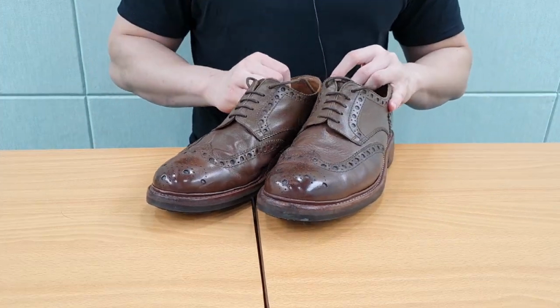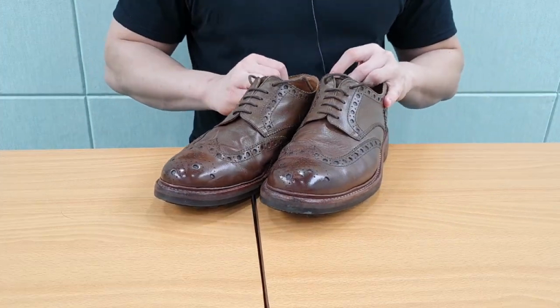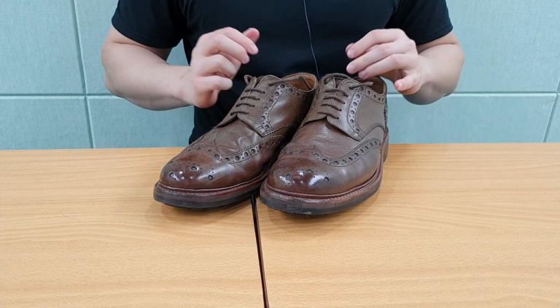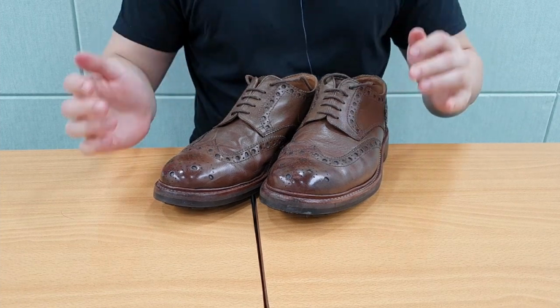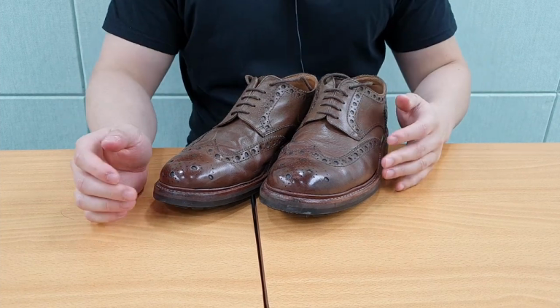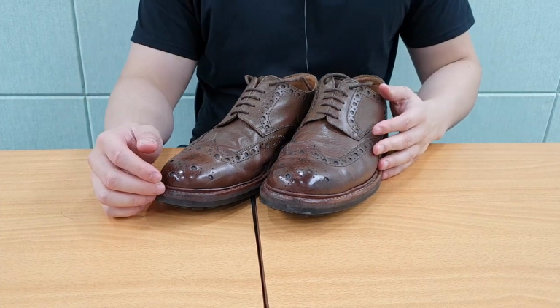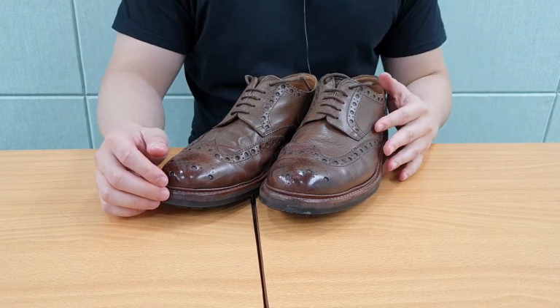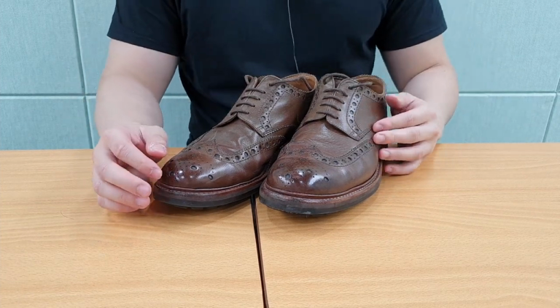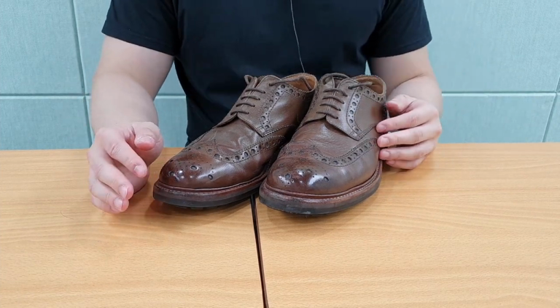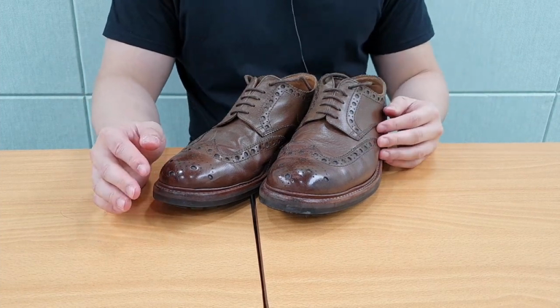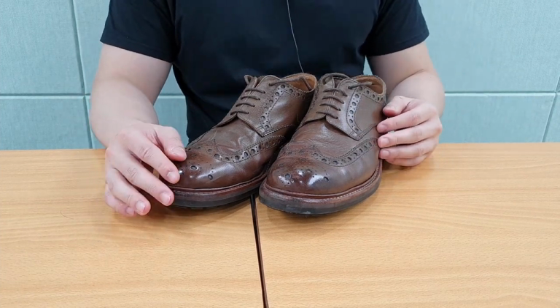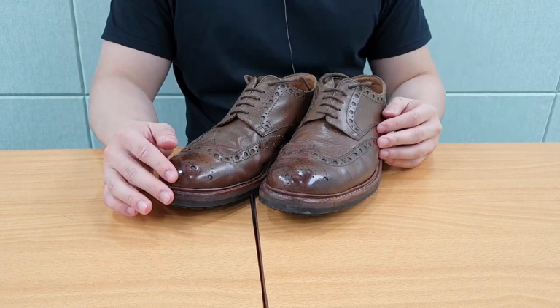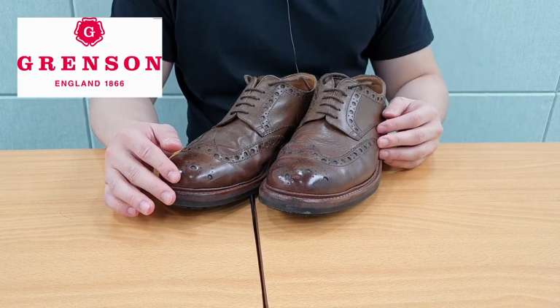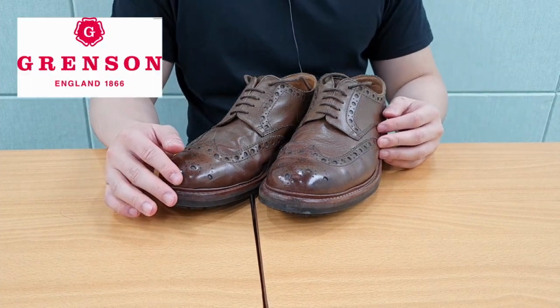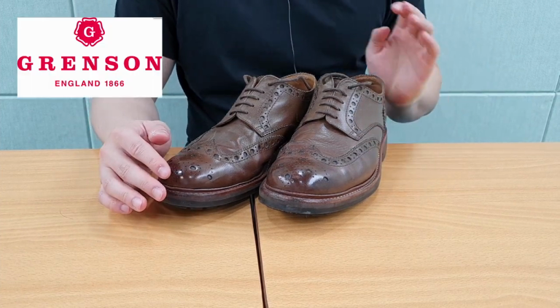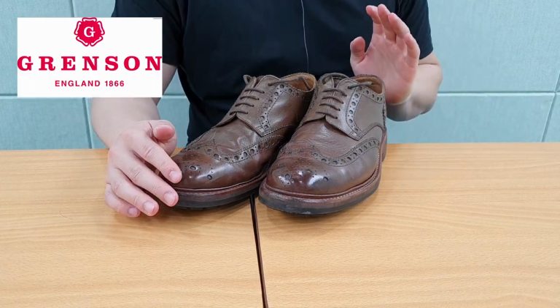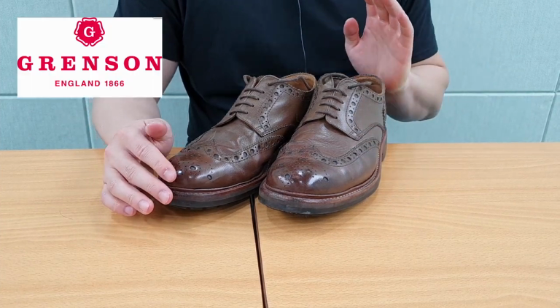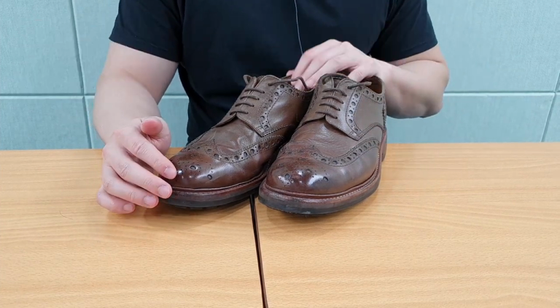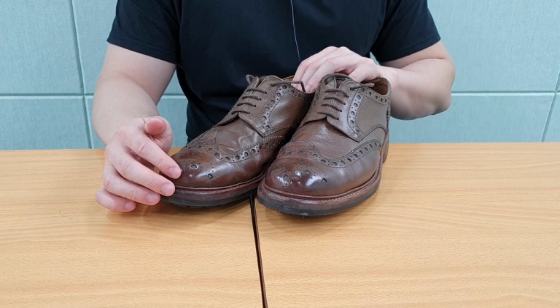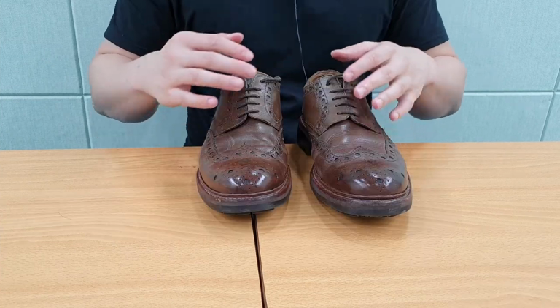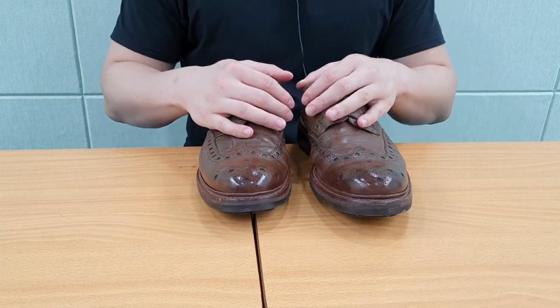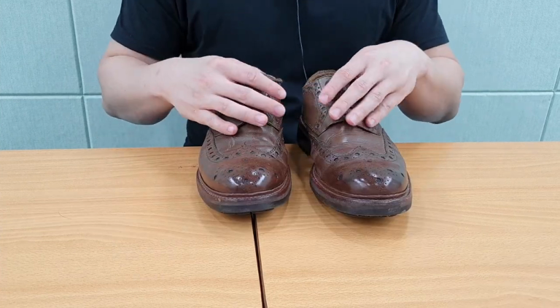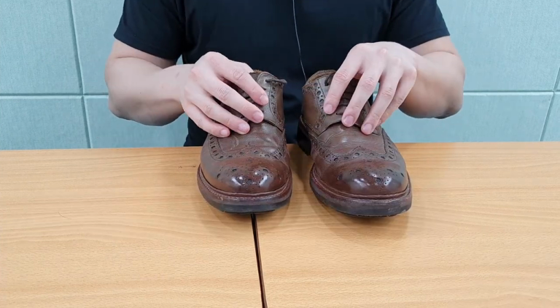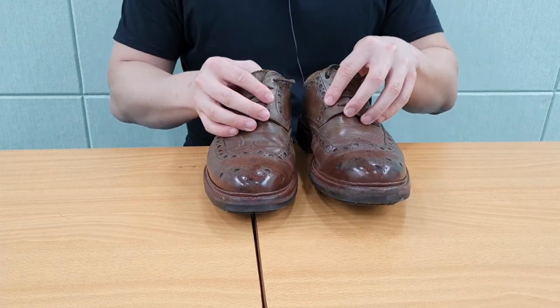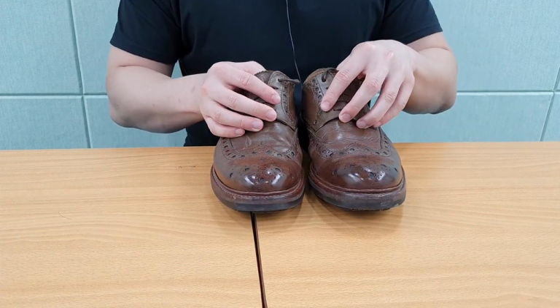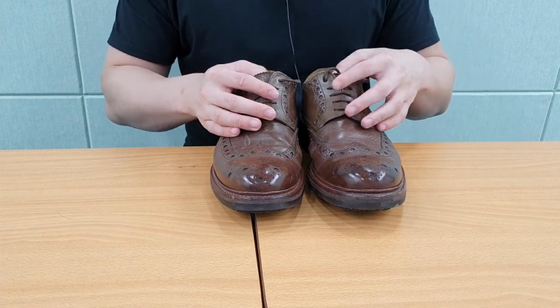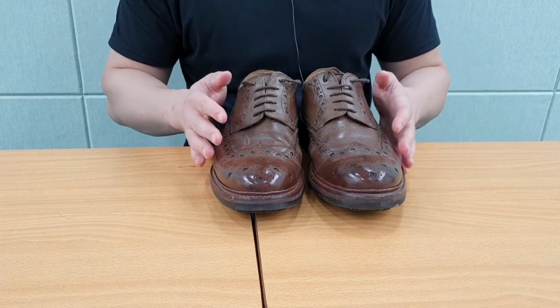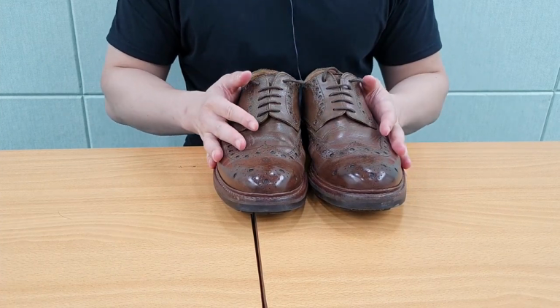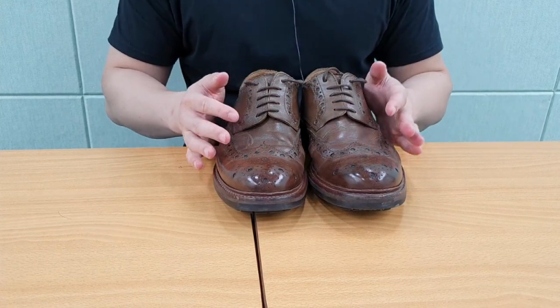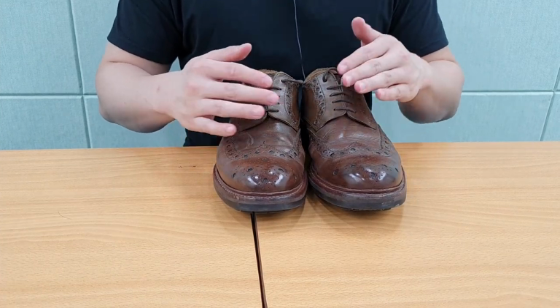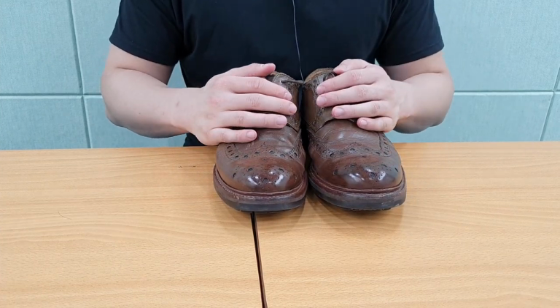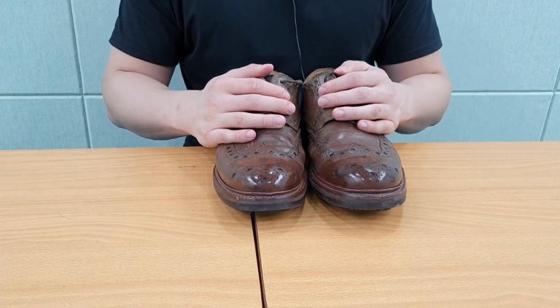Hello guys, this is Tom from Kudusoul.com. Today we have the Granson Archie, which is the first Goodyear welted shoes I have ever owned.